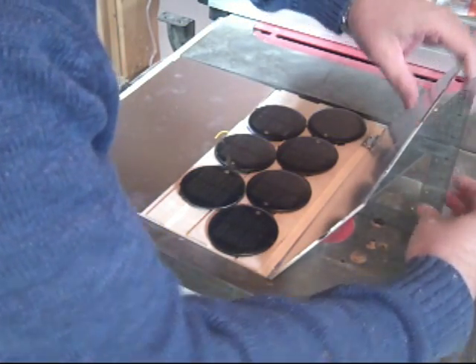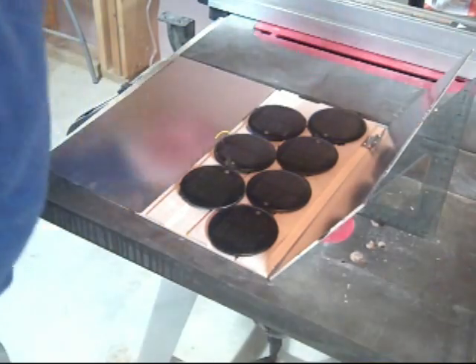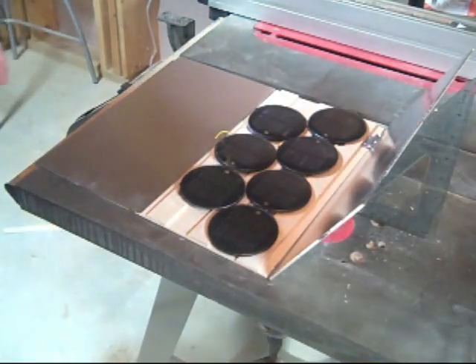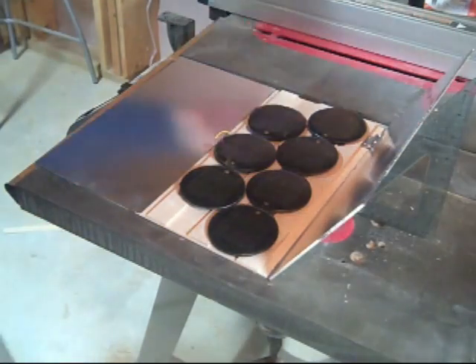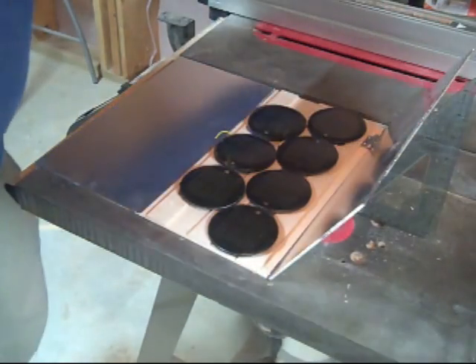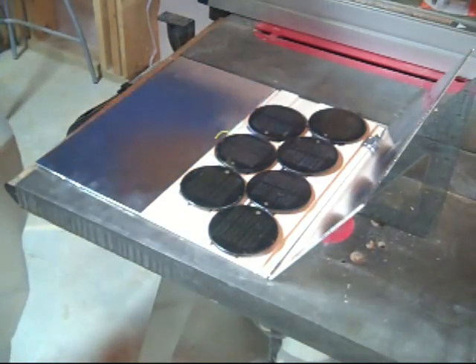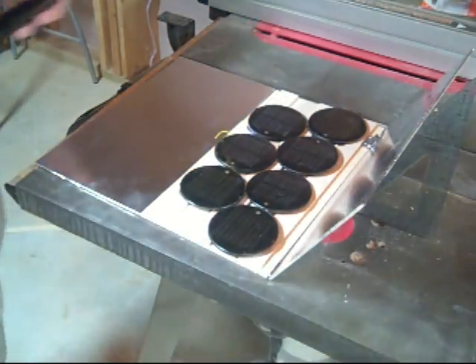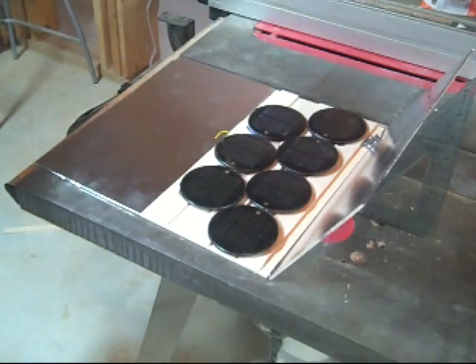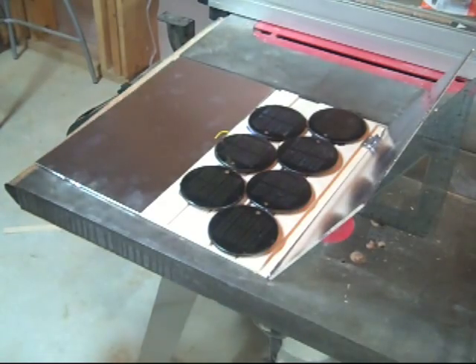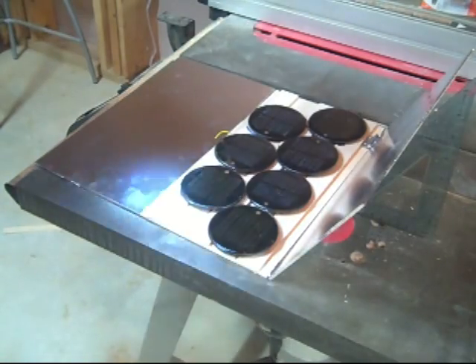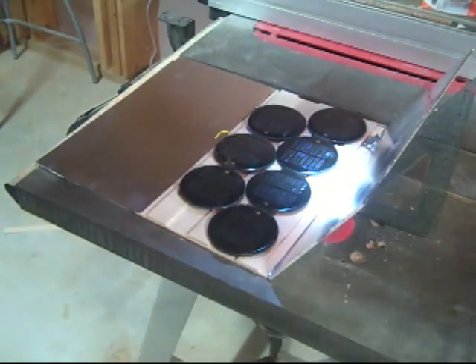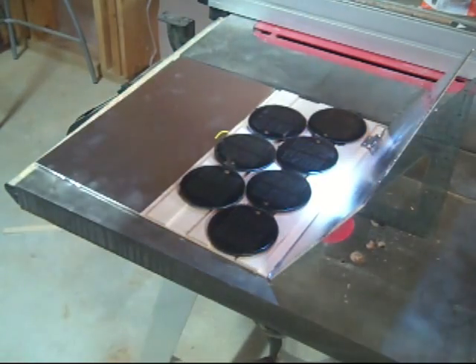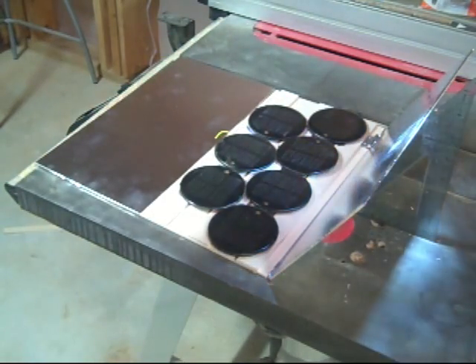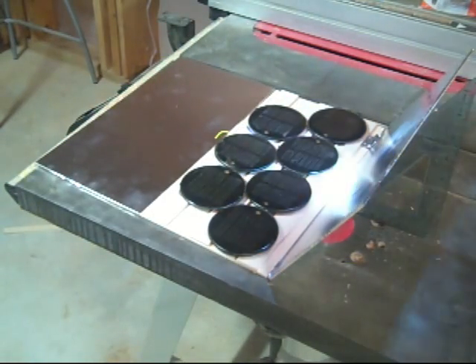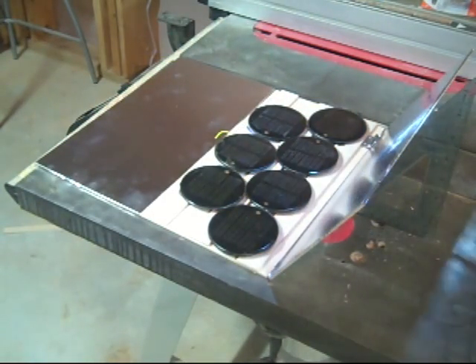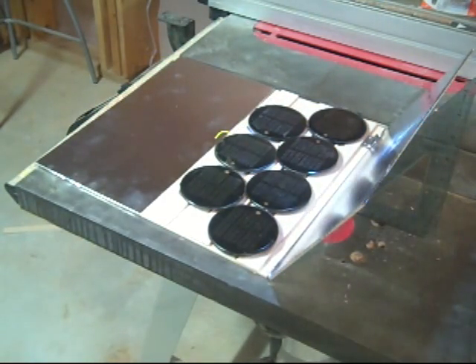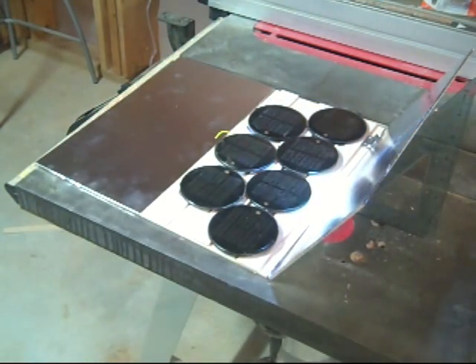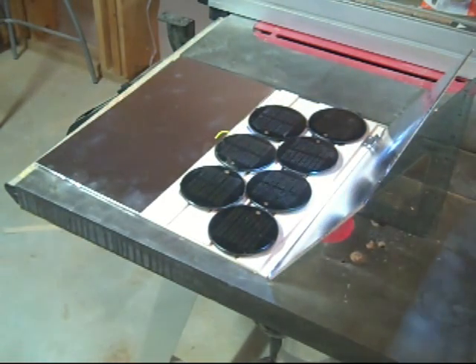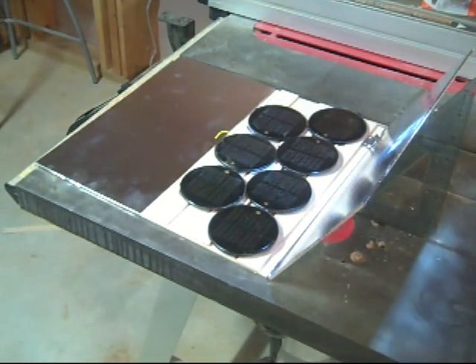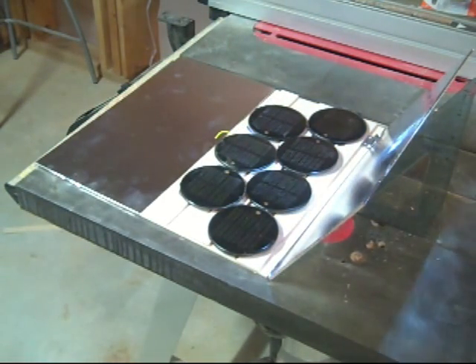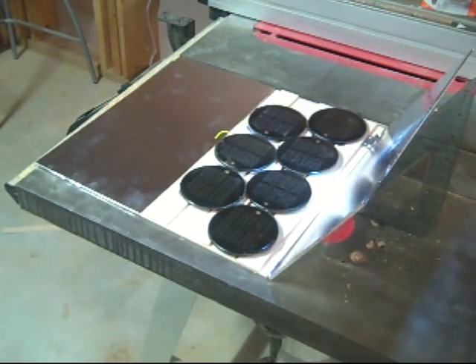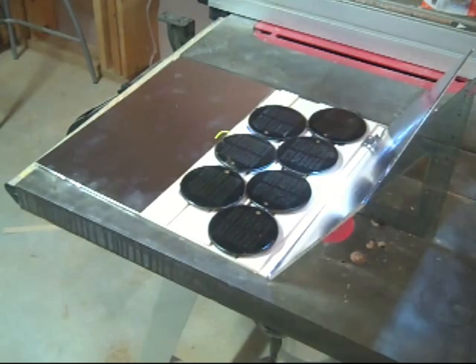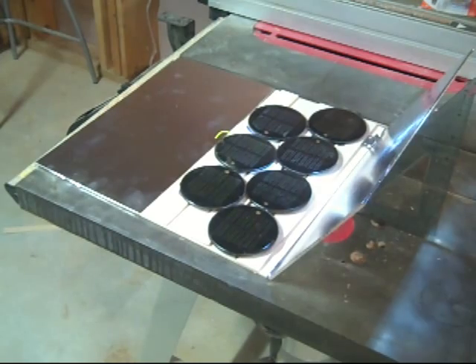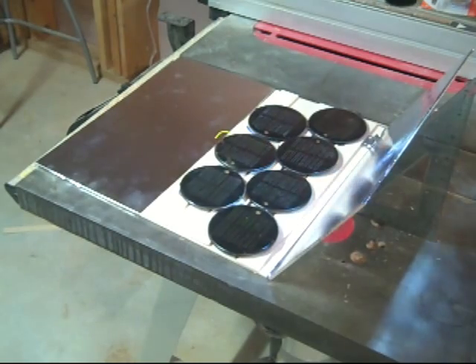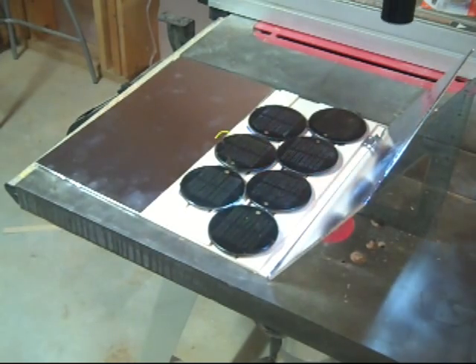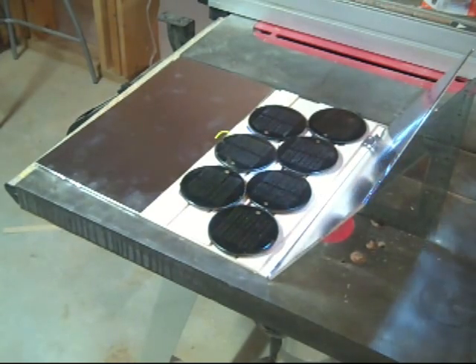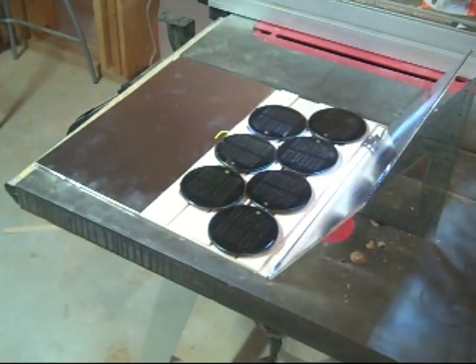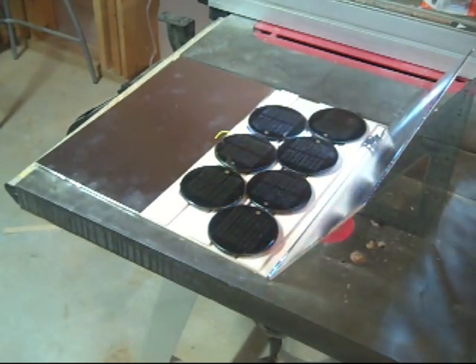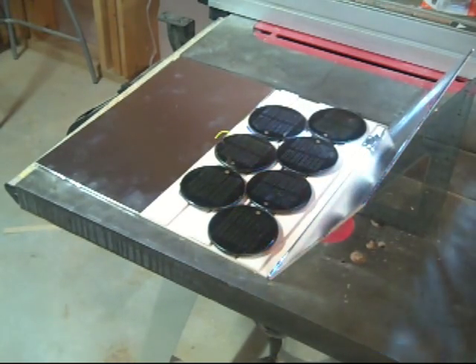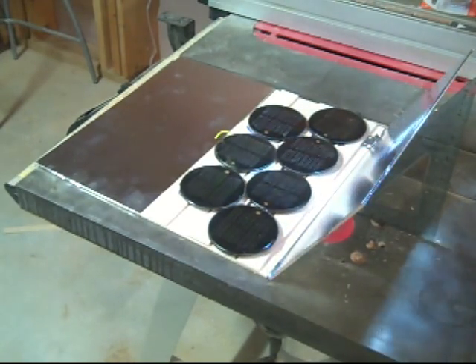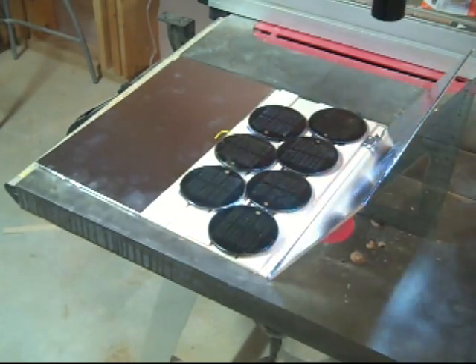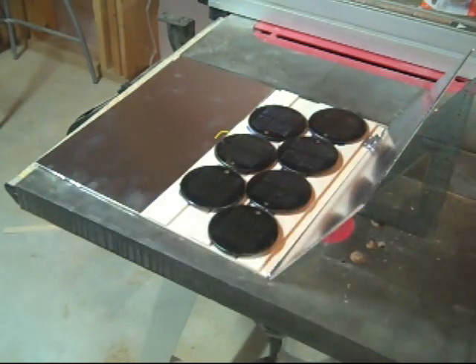We've got that set at 60 degrees. Let me just show you with this light here — what happens is the light shines in and hits that reflector, and you can see it's shining there on the solar panels.